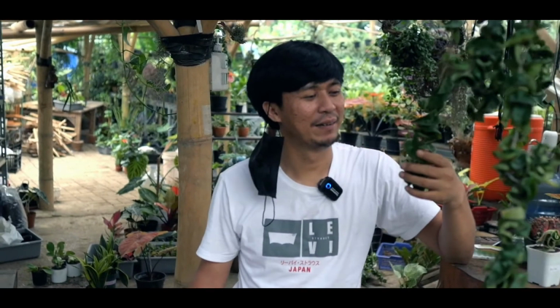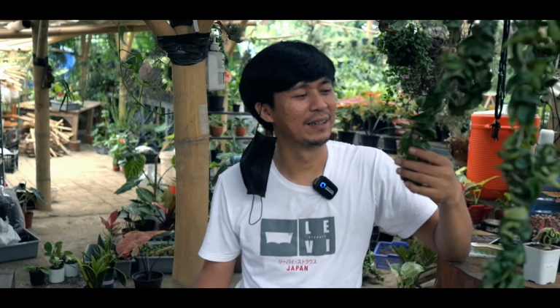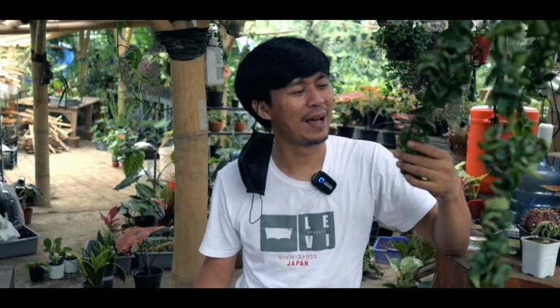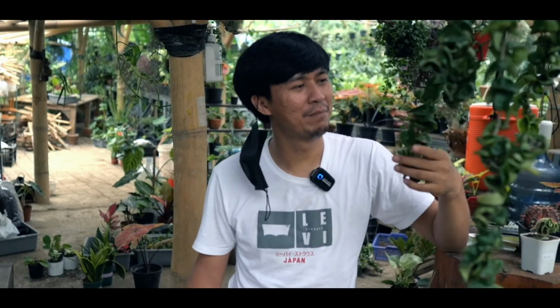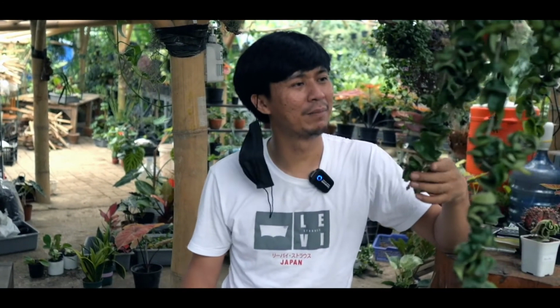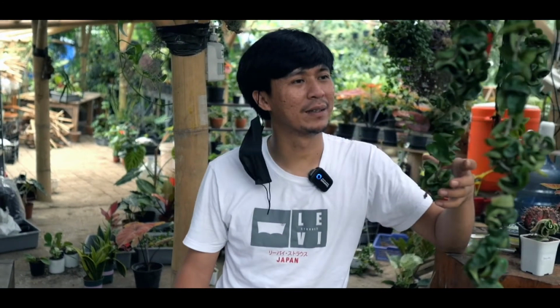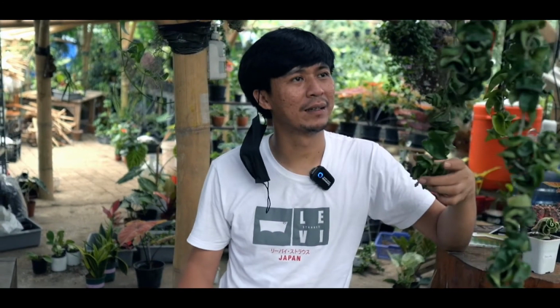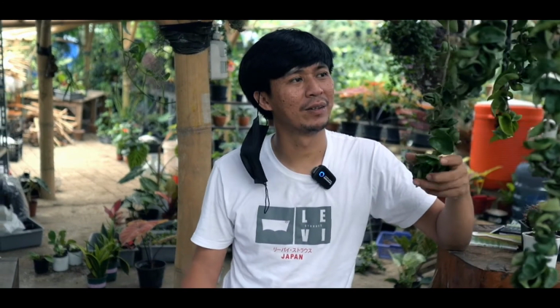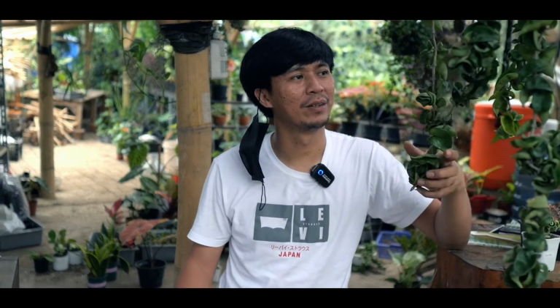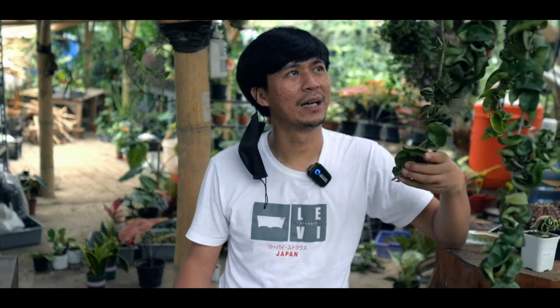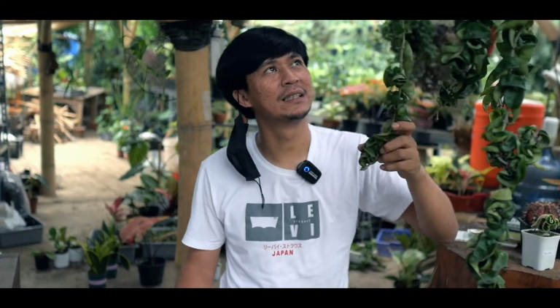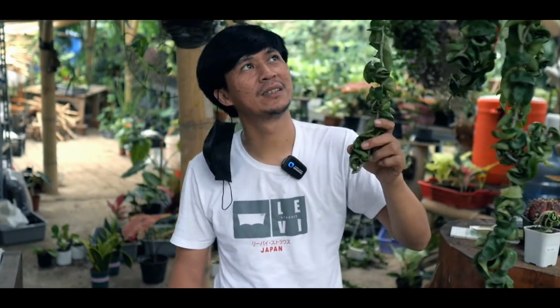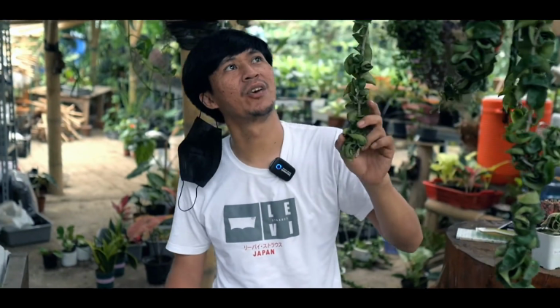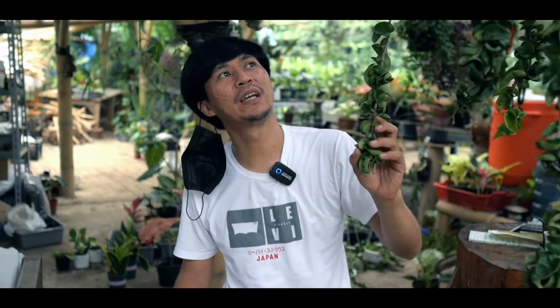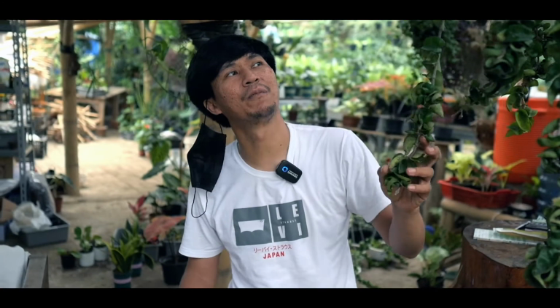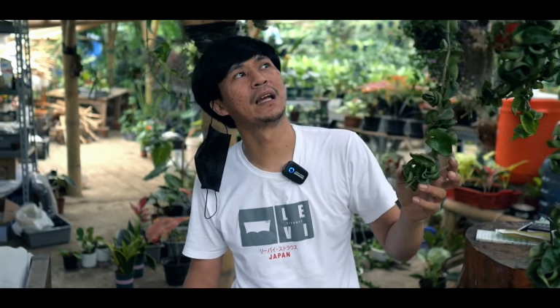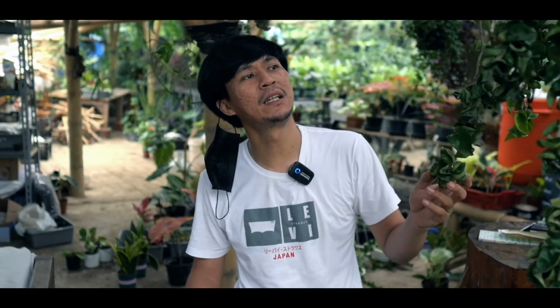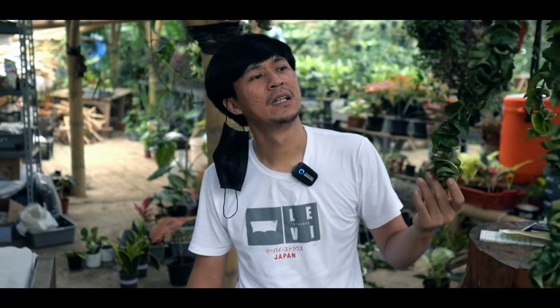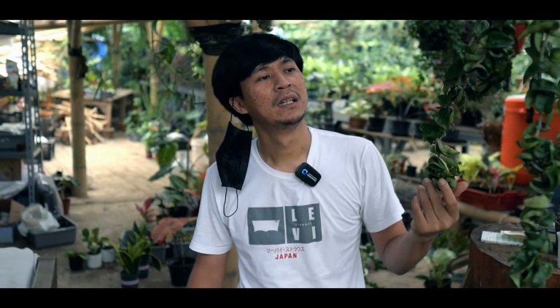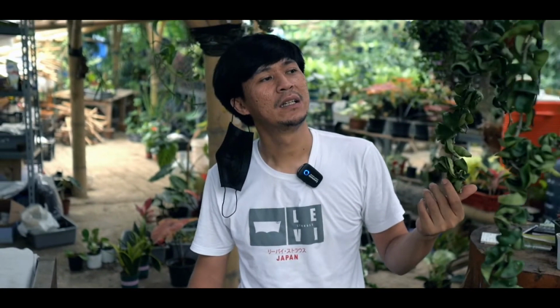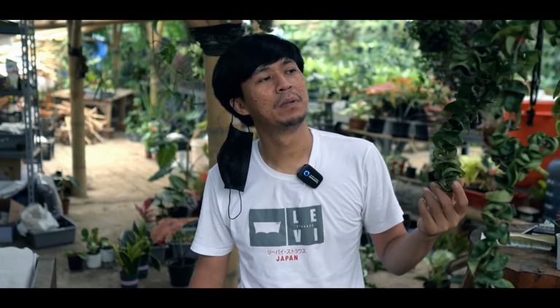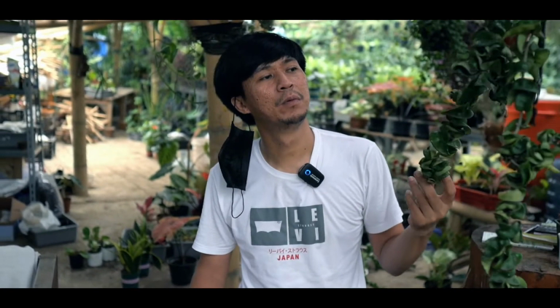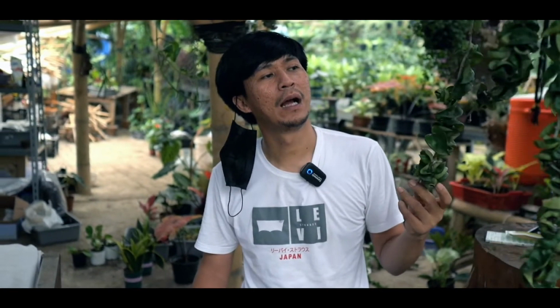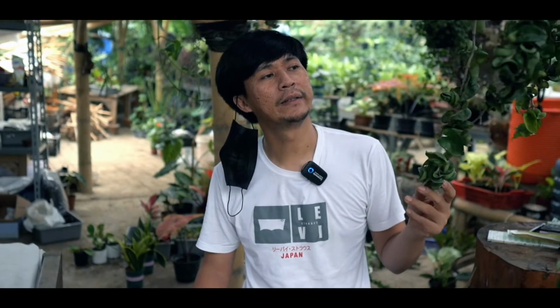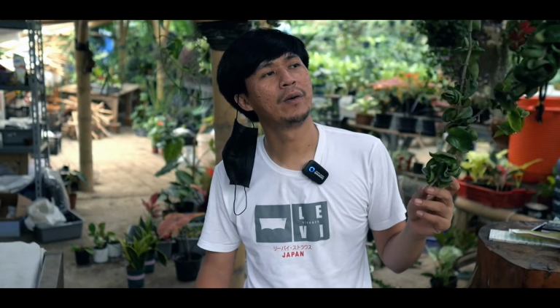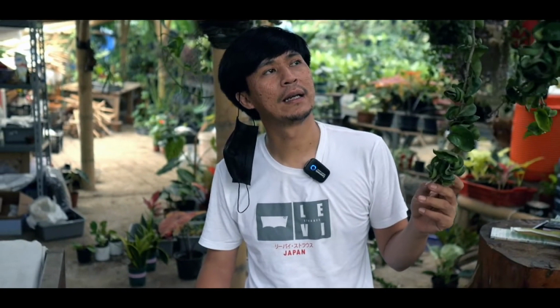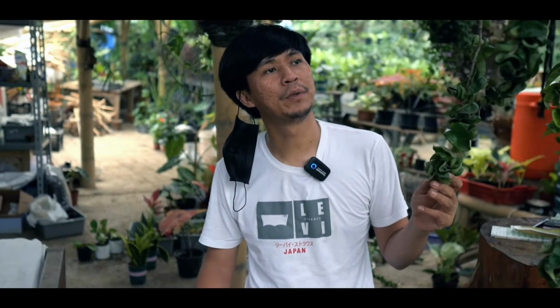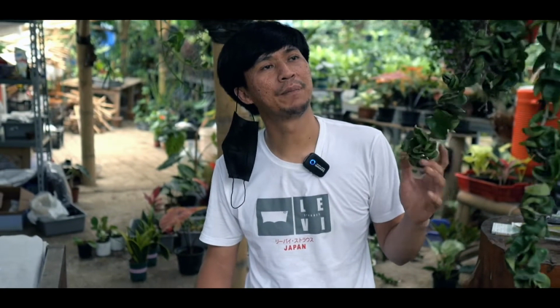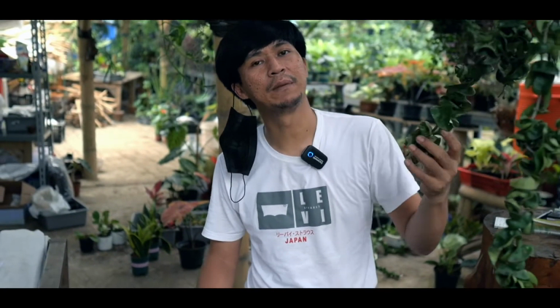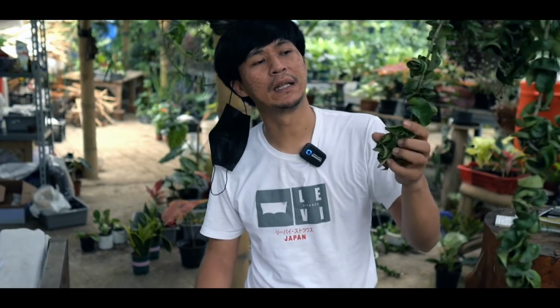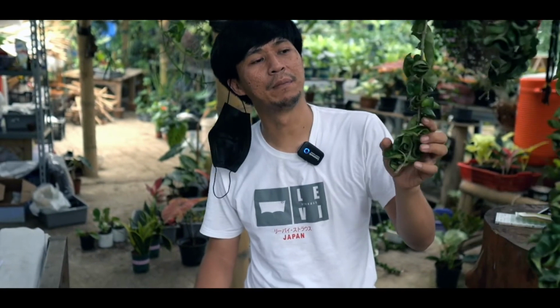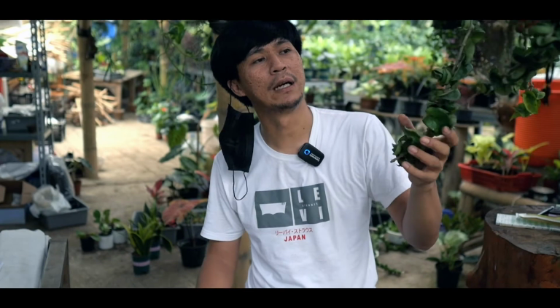Iya, ambat banget. Dan kalau yang jenis Hoya Compacta ini, dia berbunganya warna putih ke pingki-pingkian. Dia berbunga.